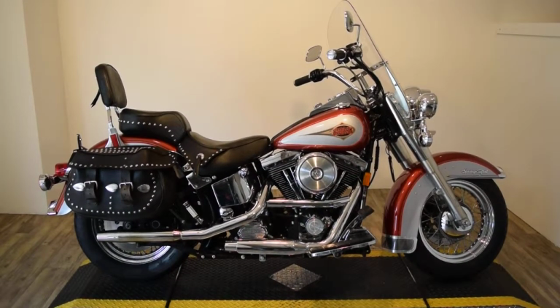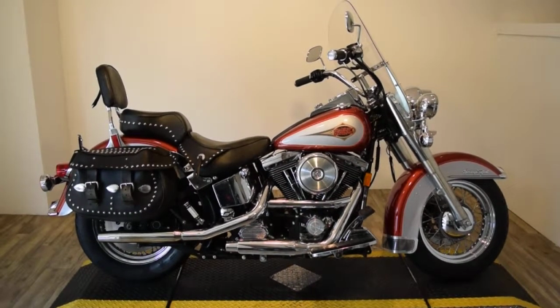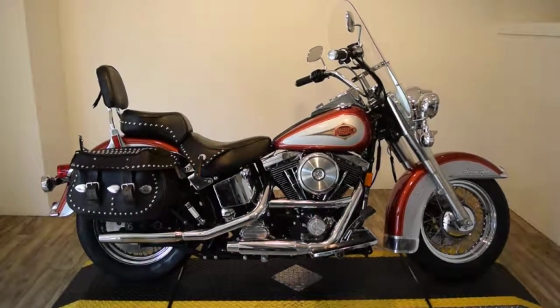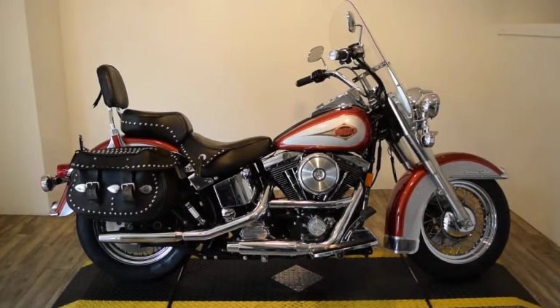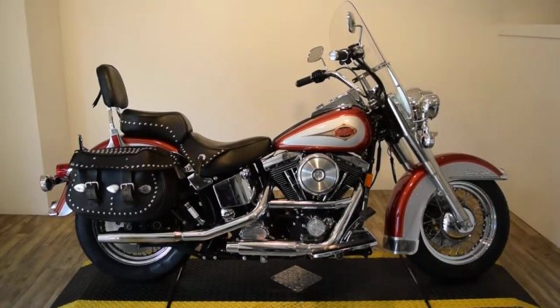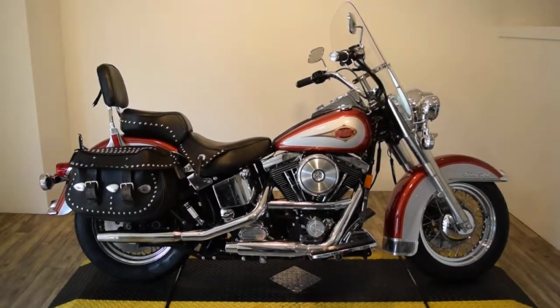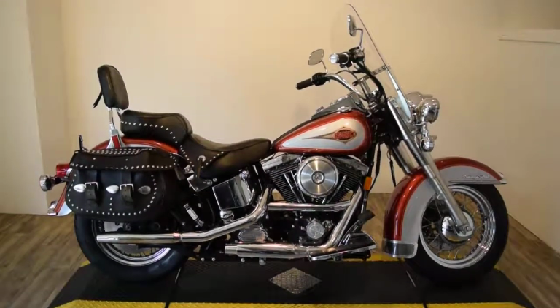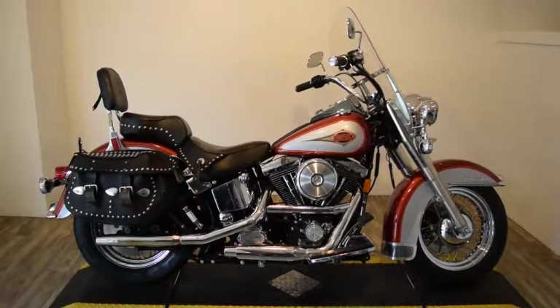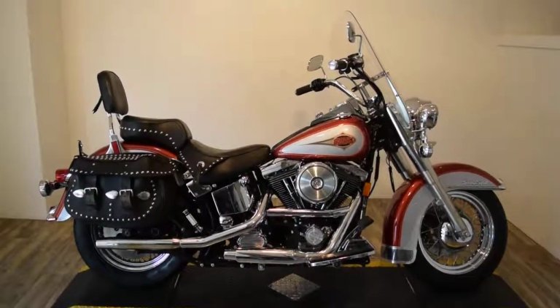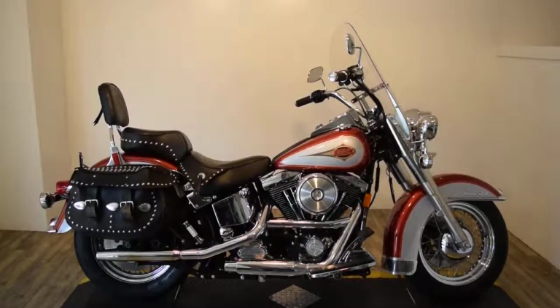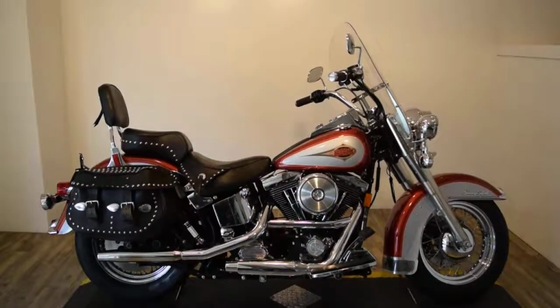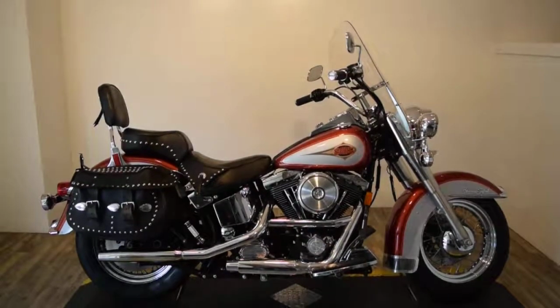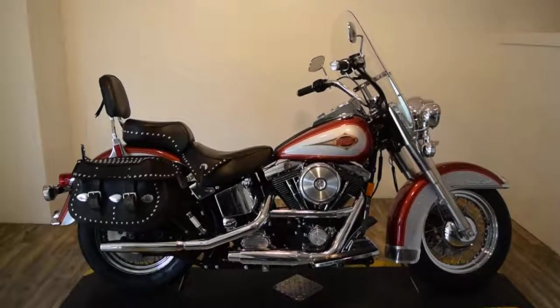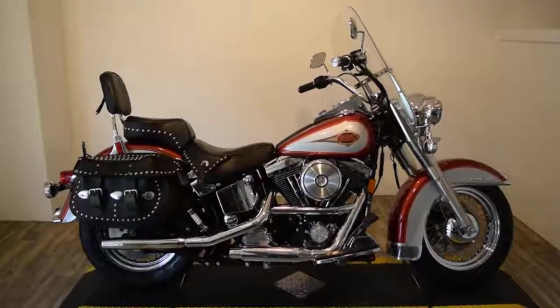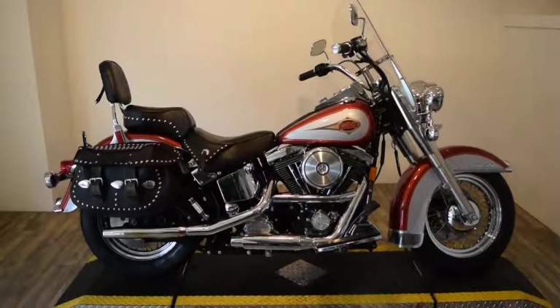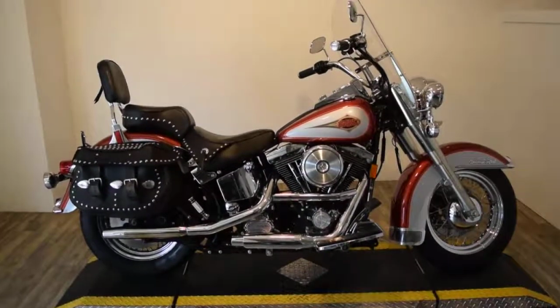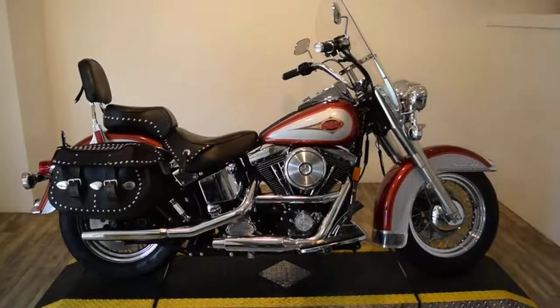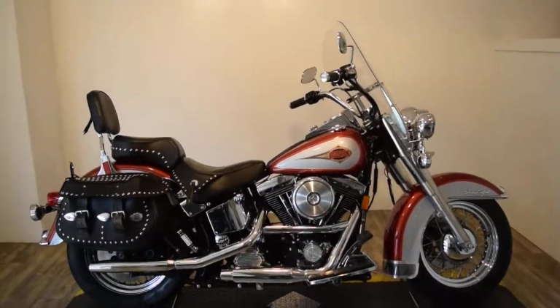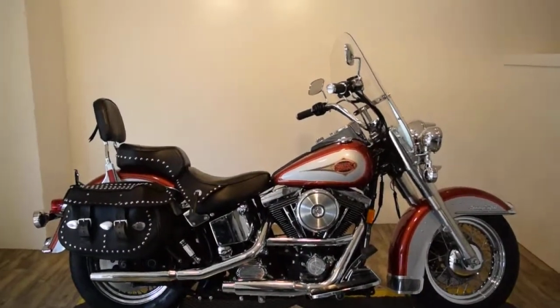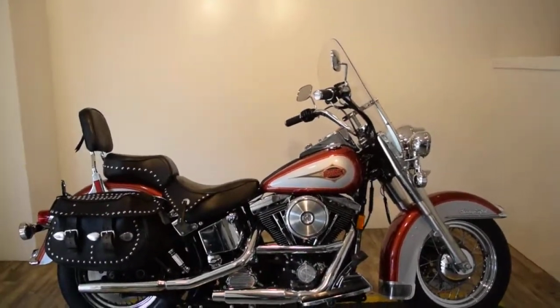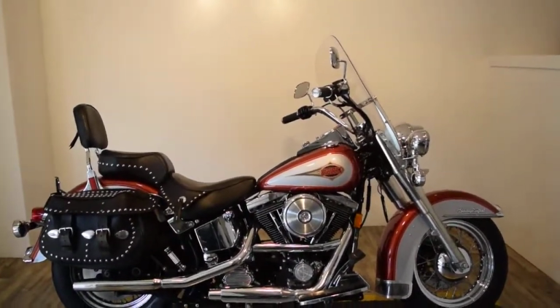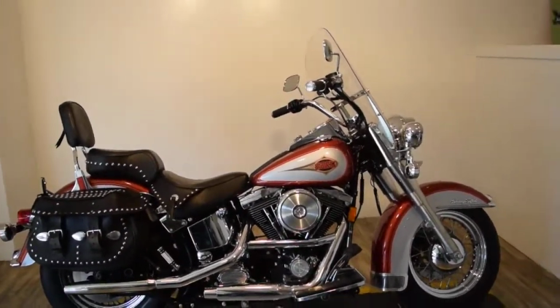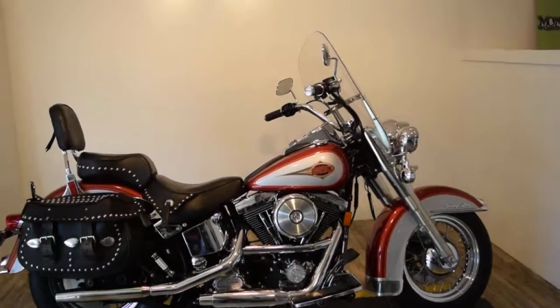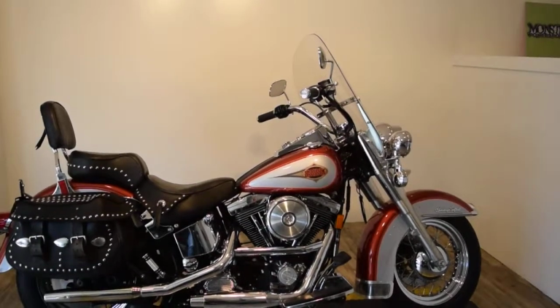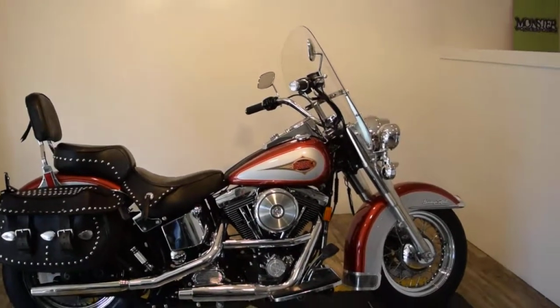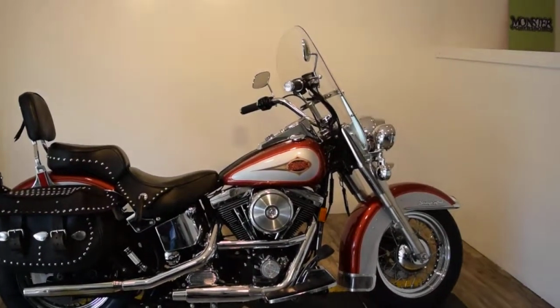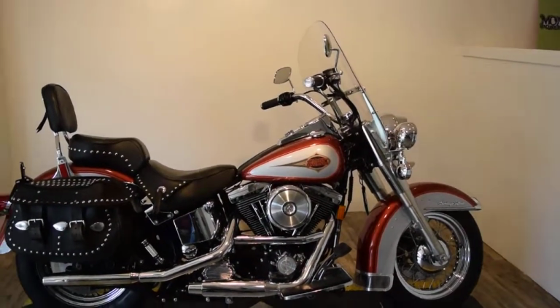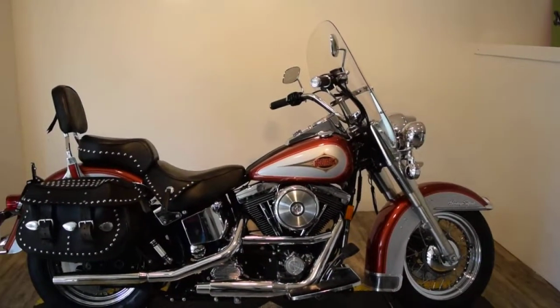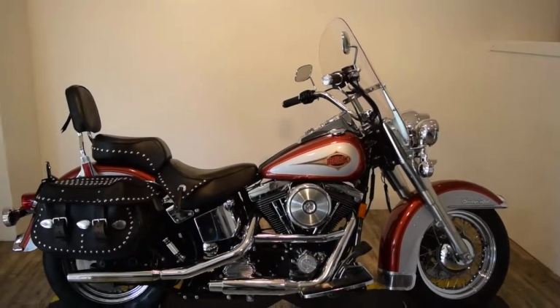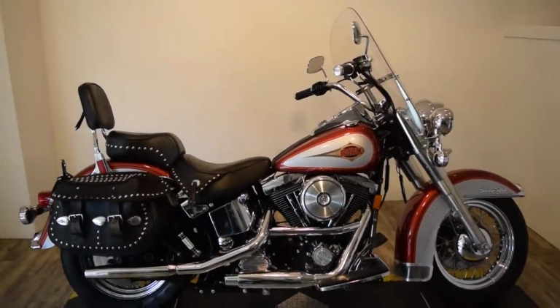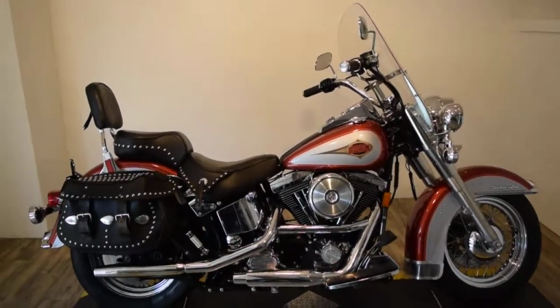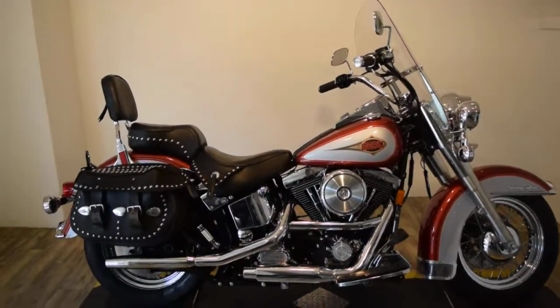Monster Power Sports is offering this 1999 Harley Davidson Heritage Softail Classic. It's pretty much all stock, there's two brand new tires on it, and it's just been serviced and safety inspected, and it's ready for the road.